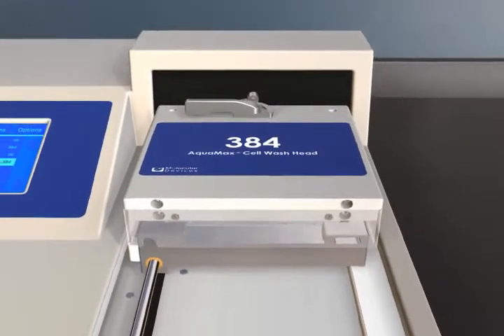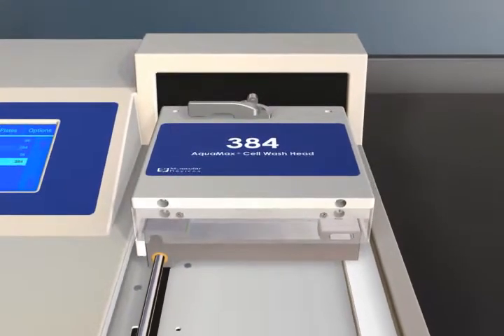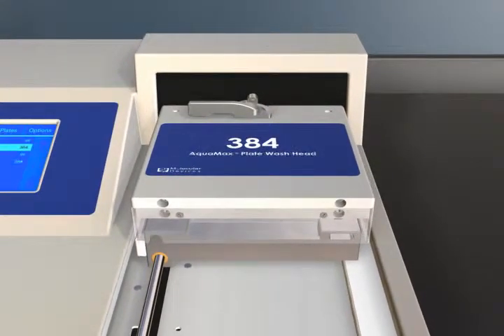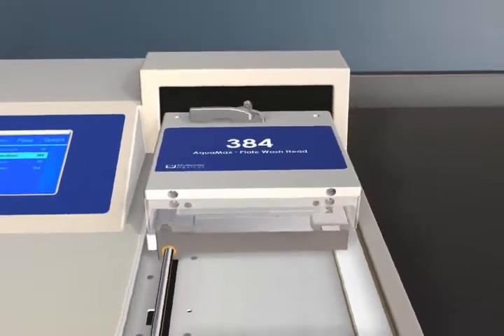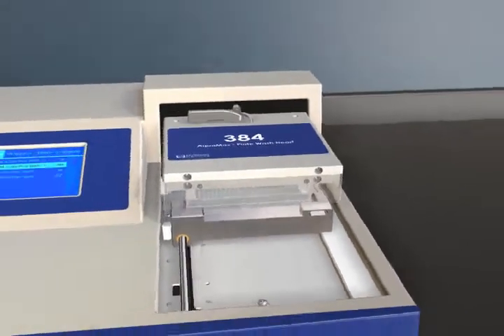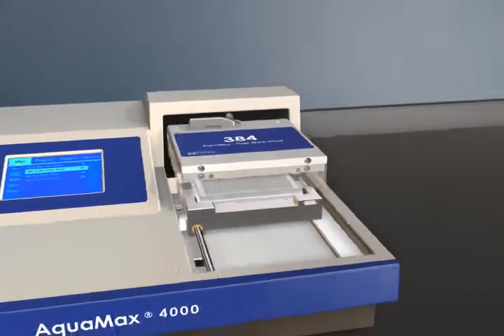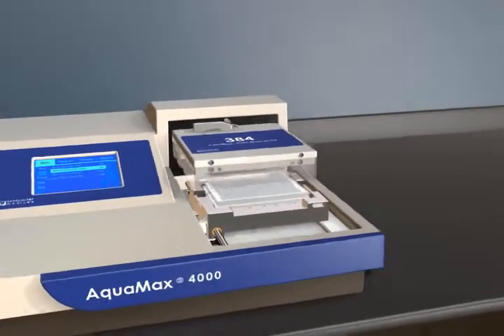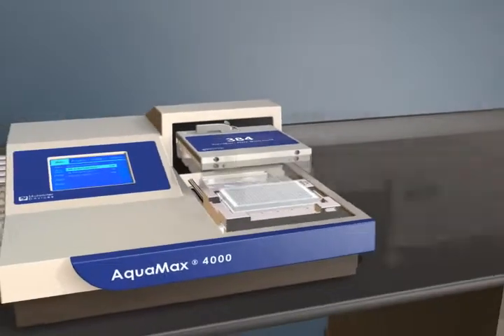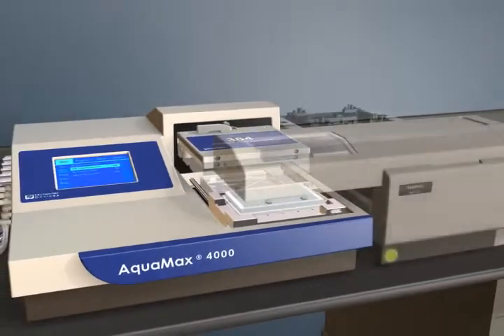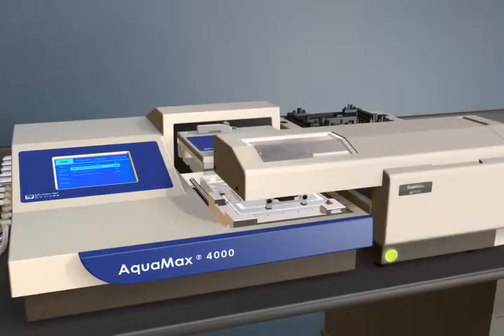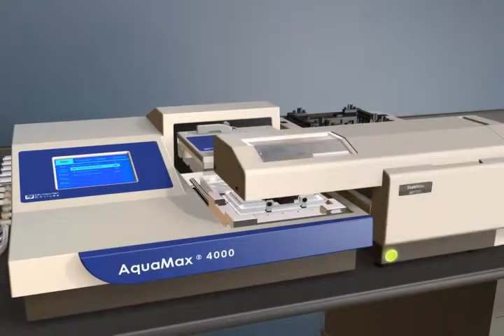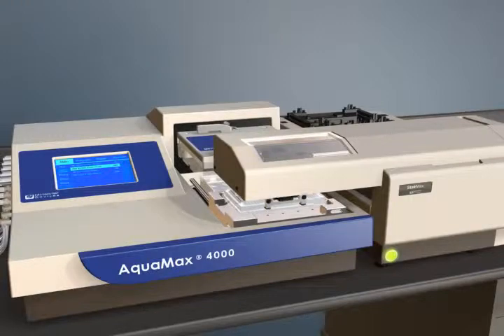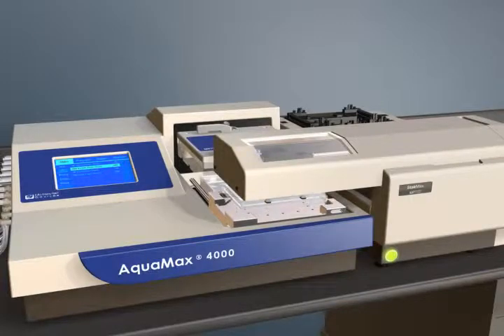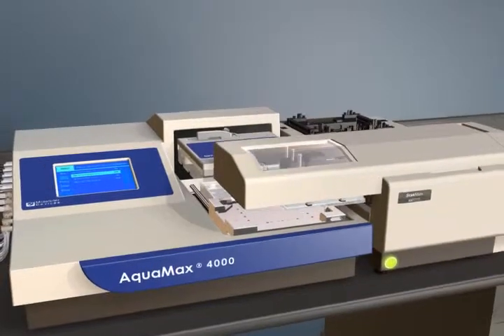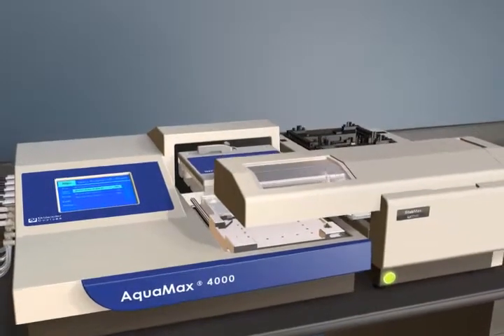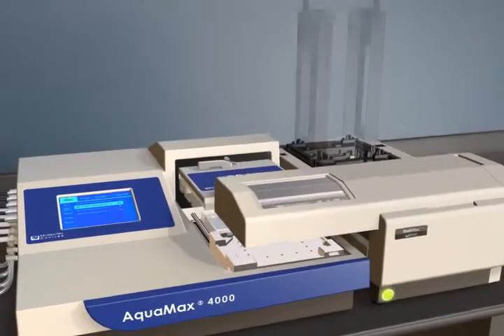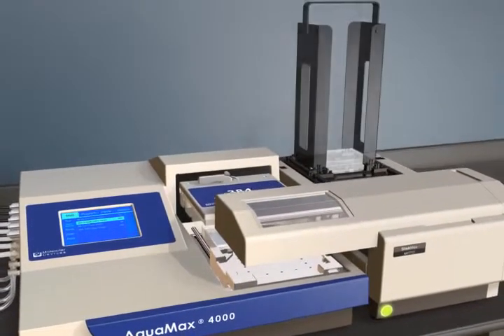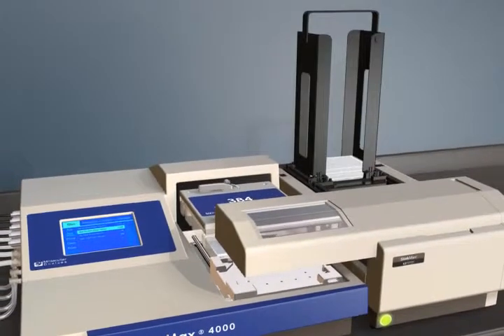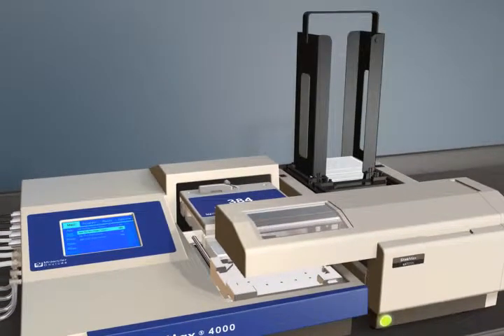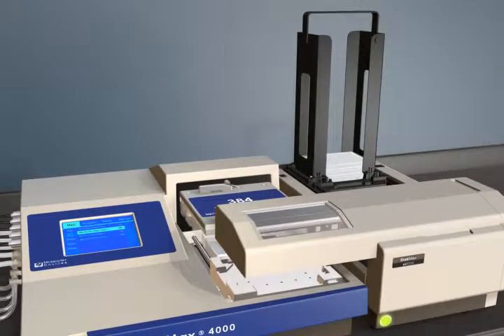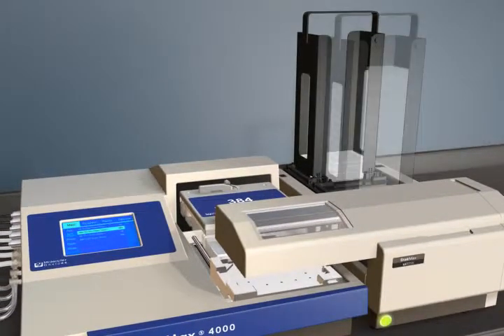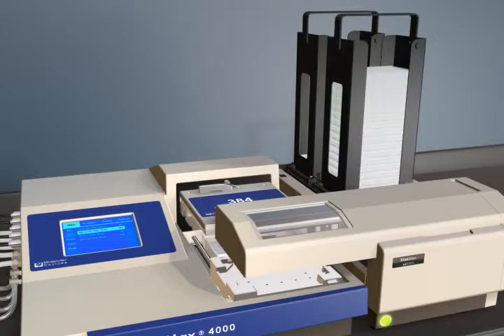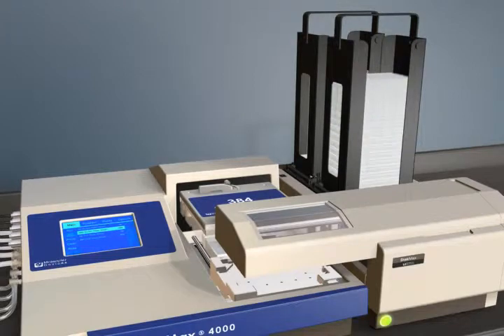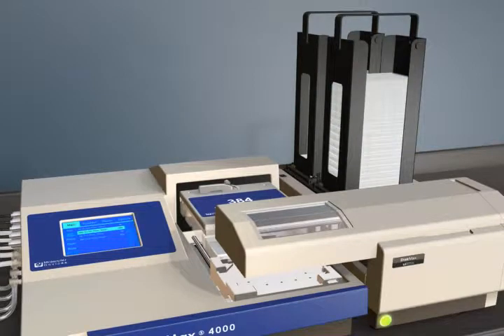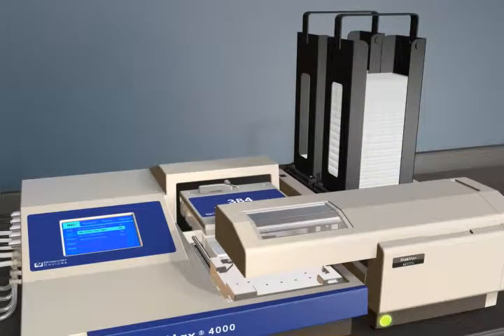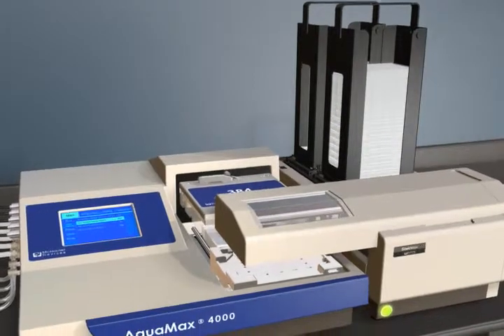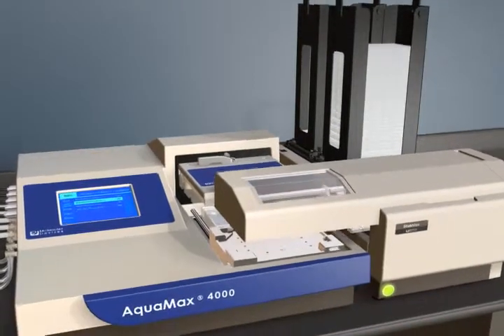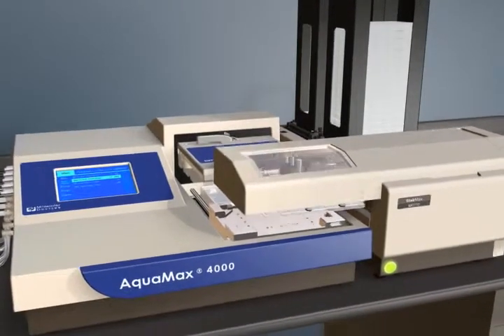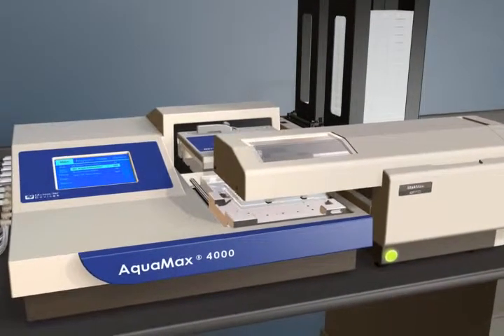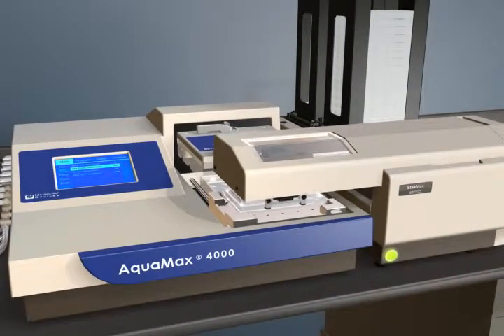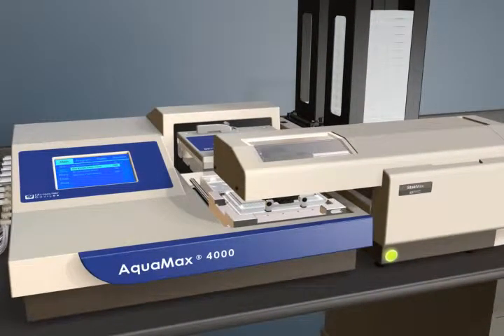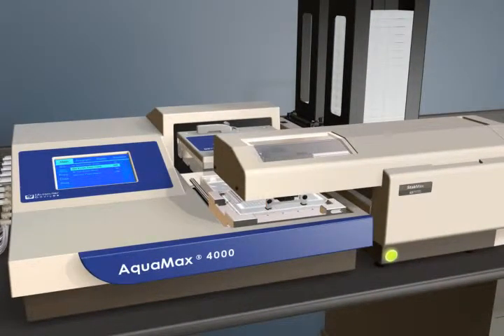The AquaMax washer system can be easily integrated to the StackMax plate handler or other automation platforms. No special programming or tools are required, and up to 50 plates can be run using the StackMax integration kit.